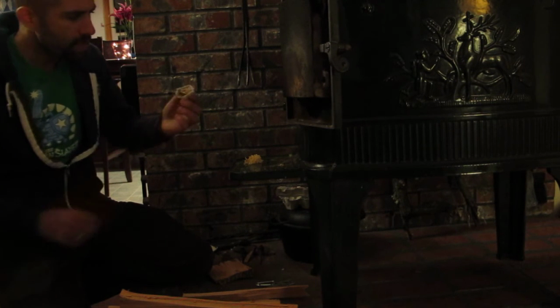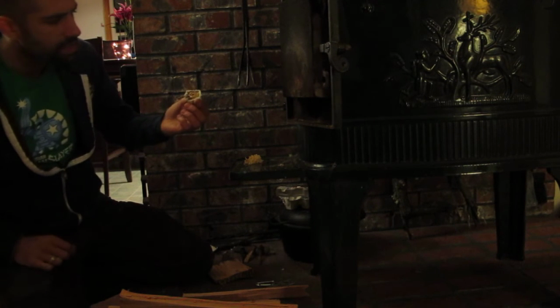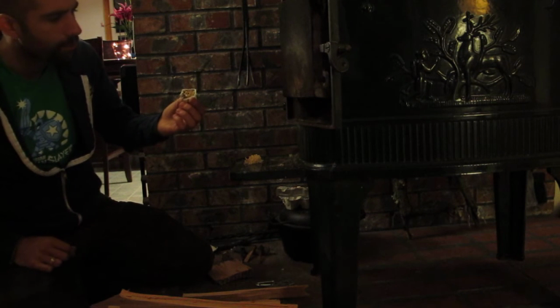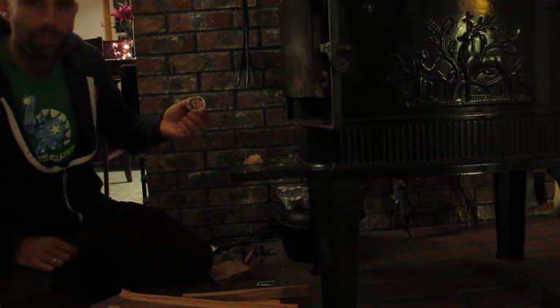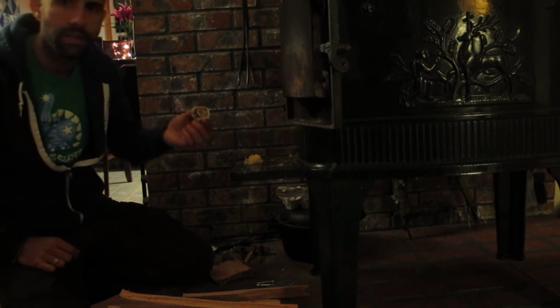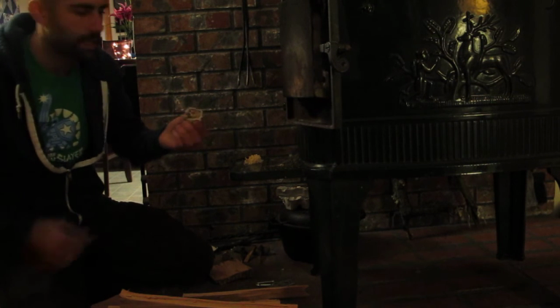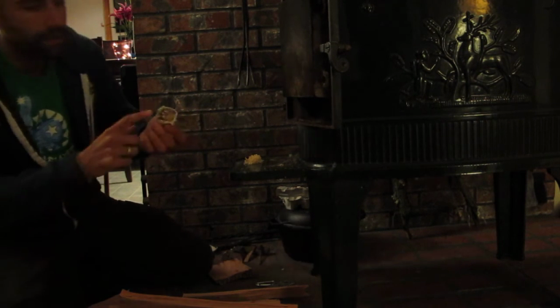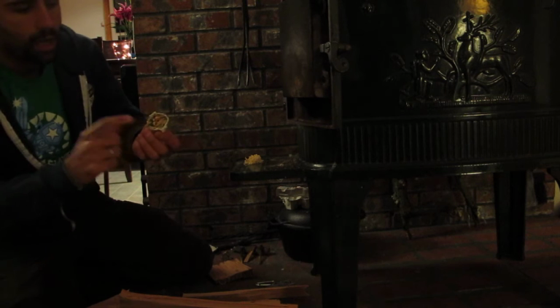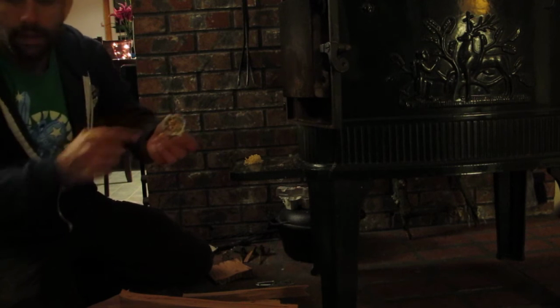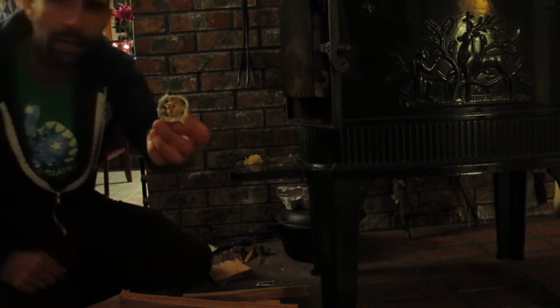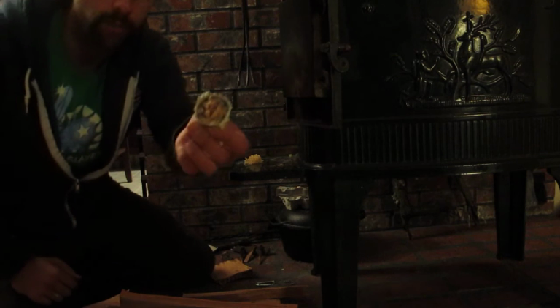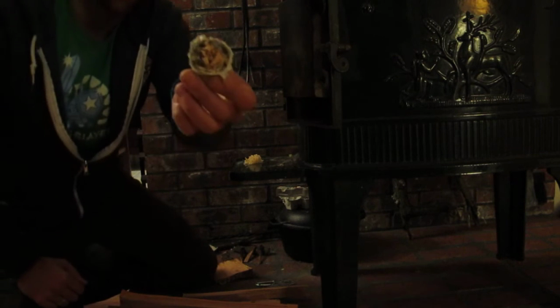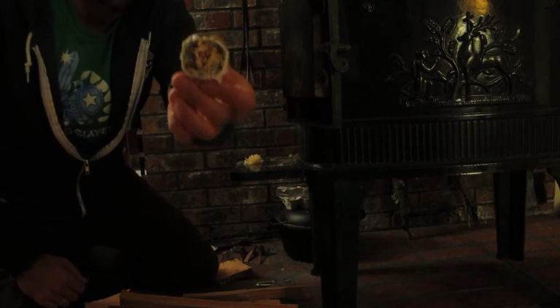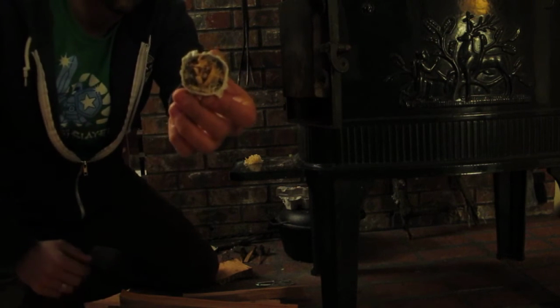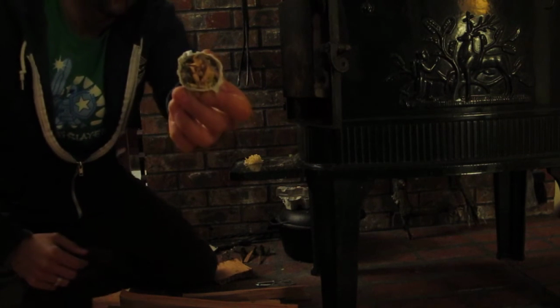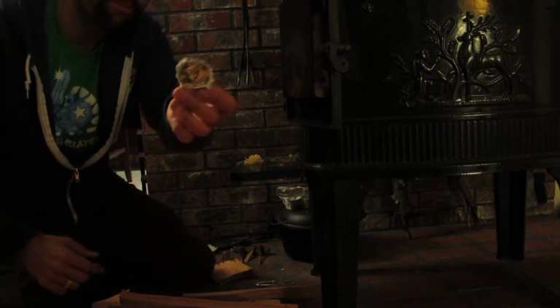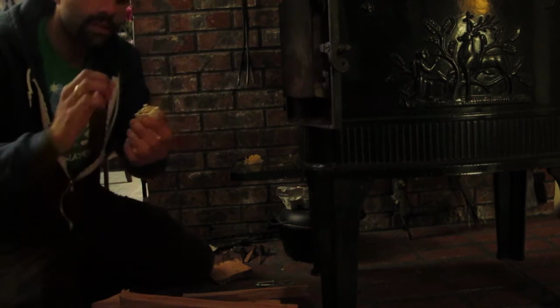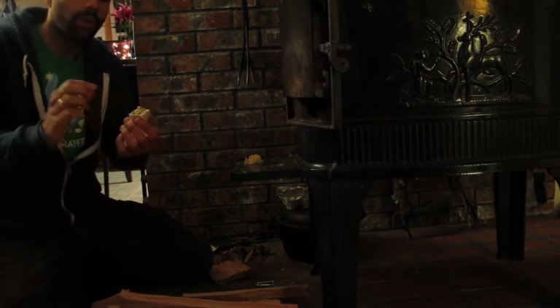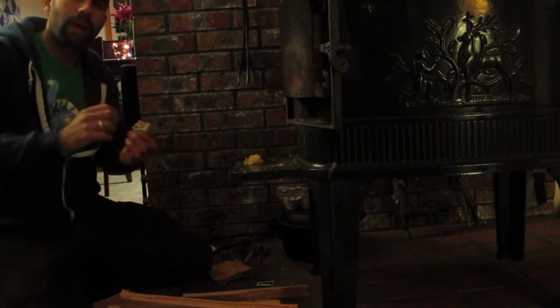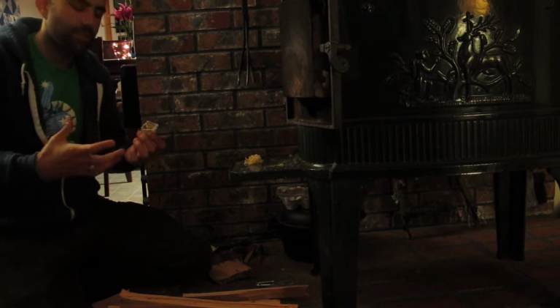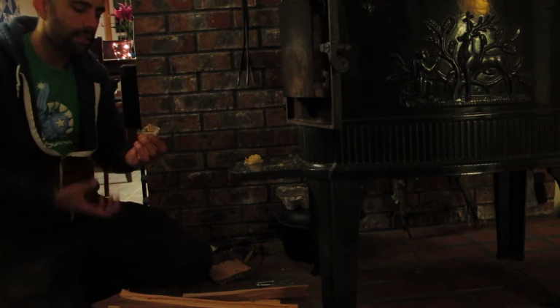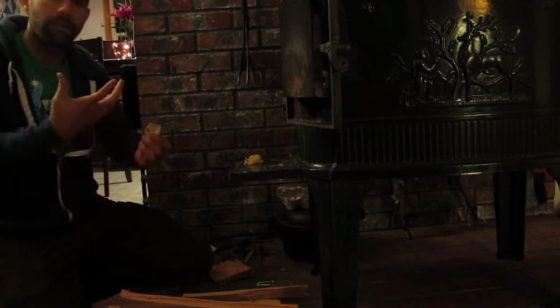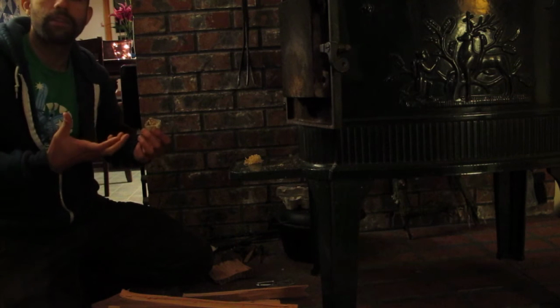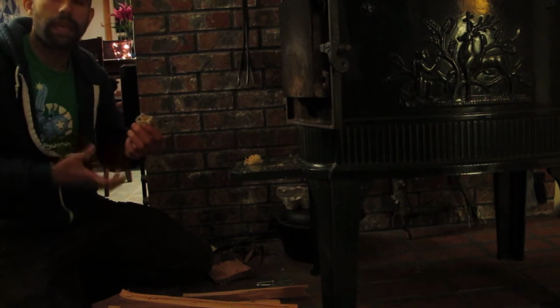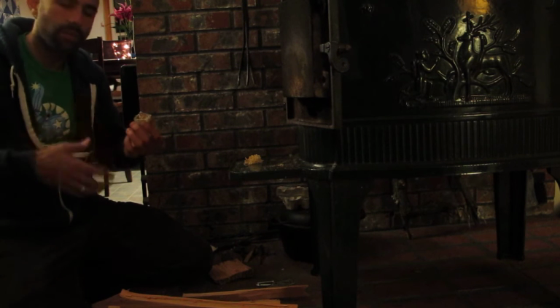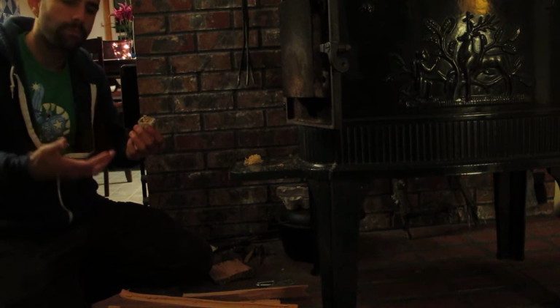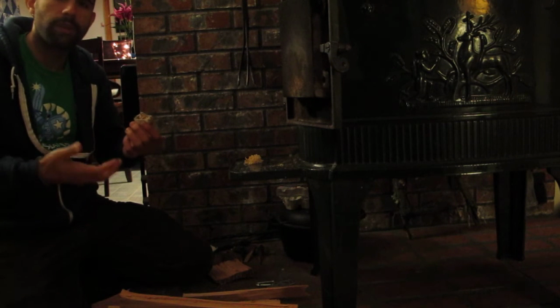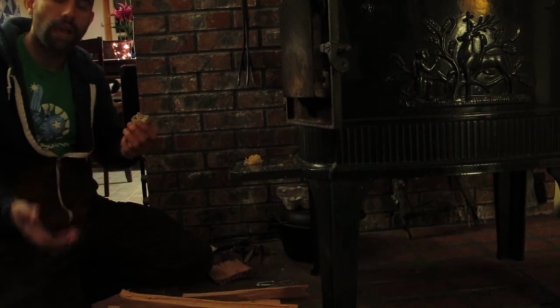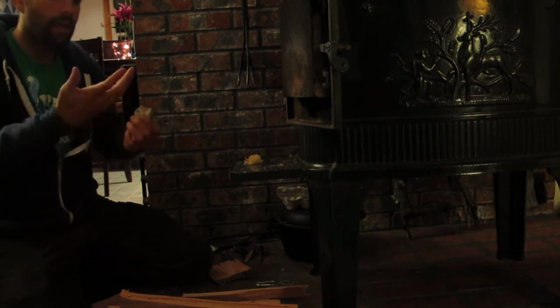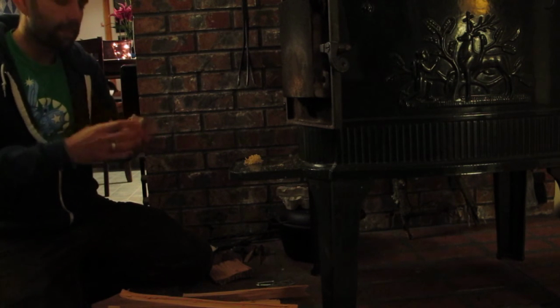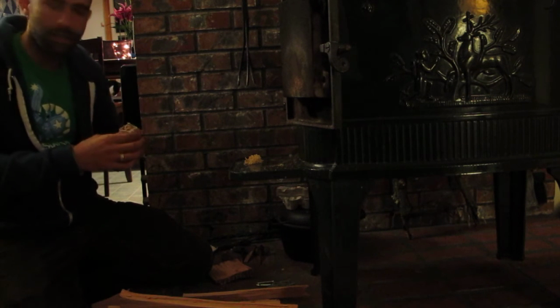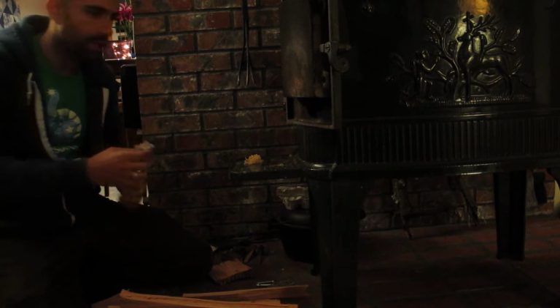So this is pitch and sawdust mixed together, and then it's impregnated with fatwood on the top. Once that fatwood actually gets lit, that kind of starts a candle, which helps melt the pitch down, and then it really gets the pitch going.